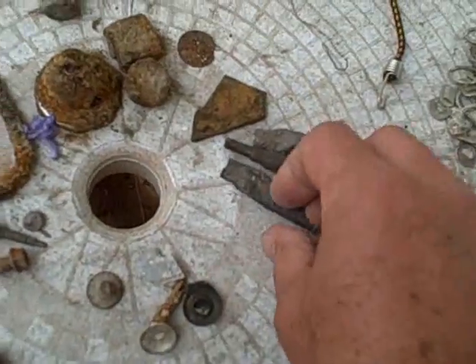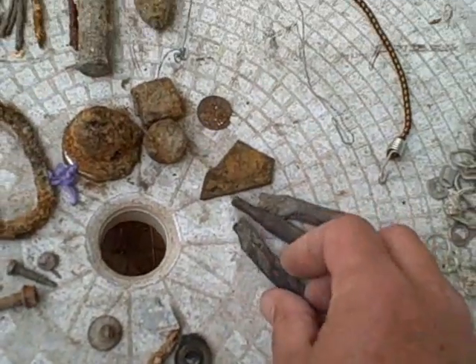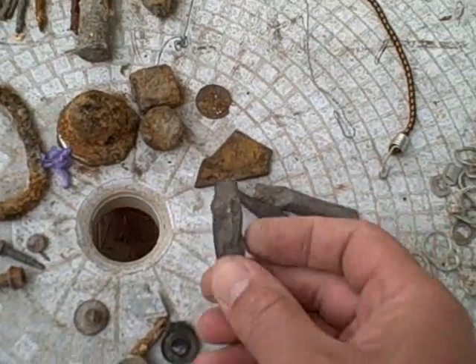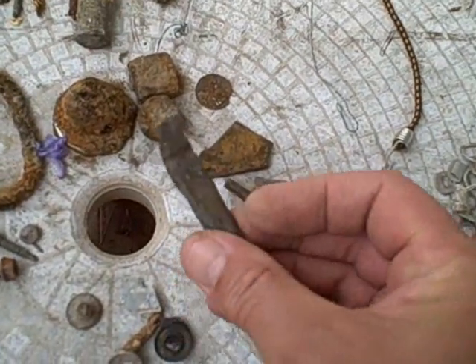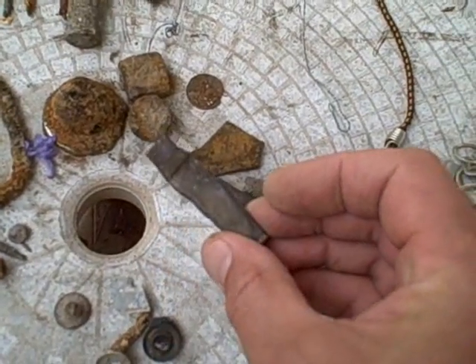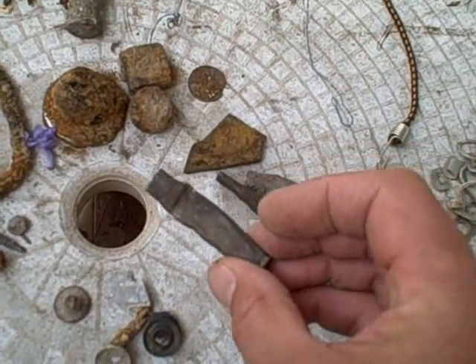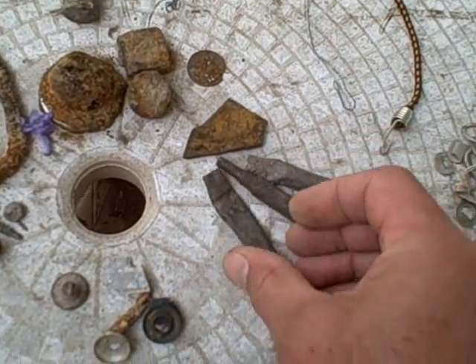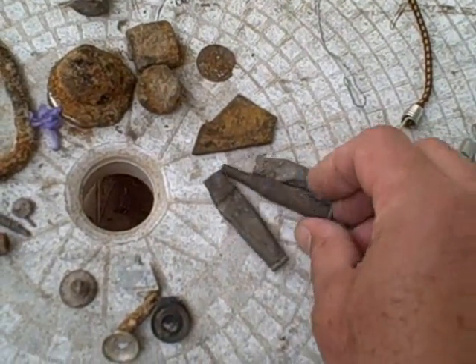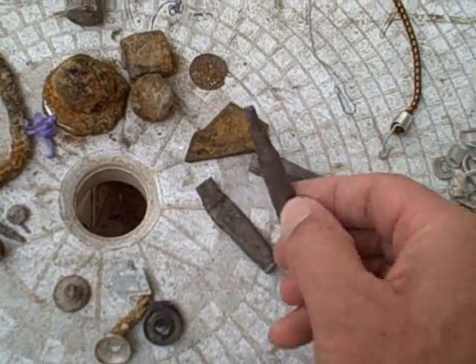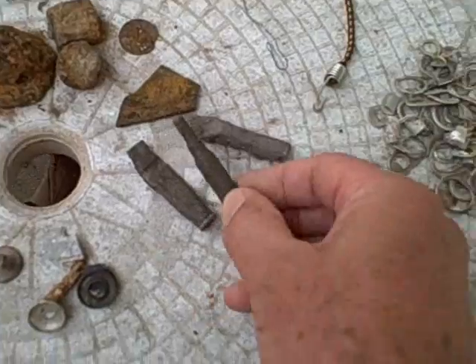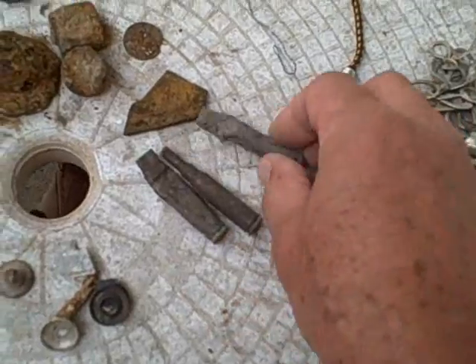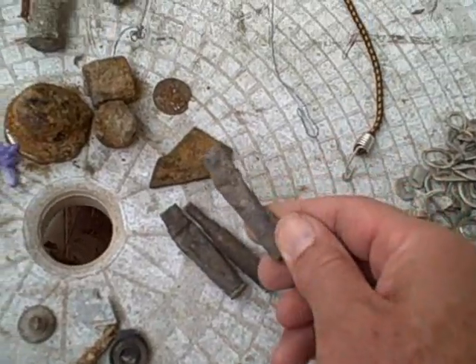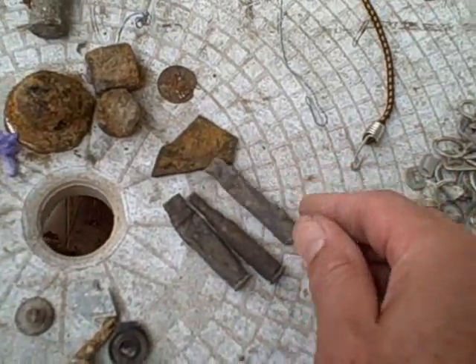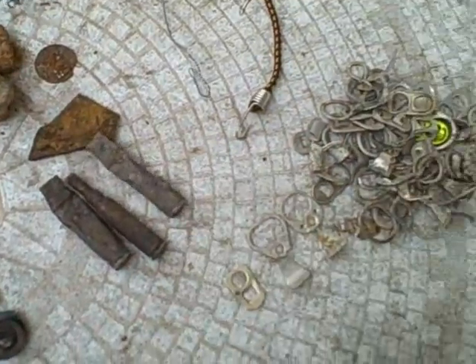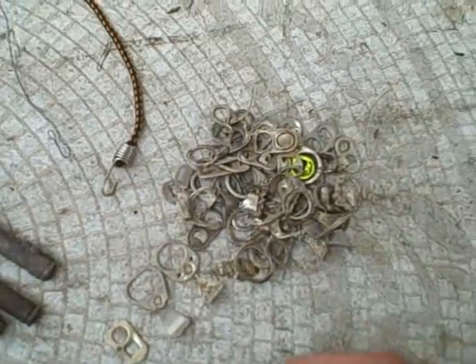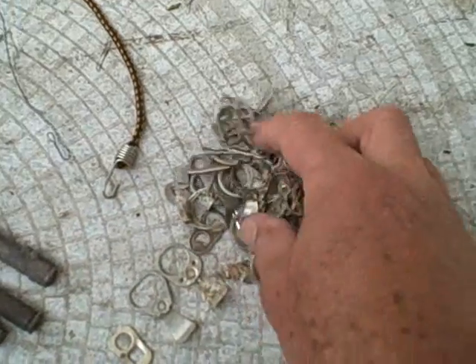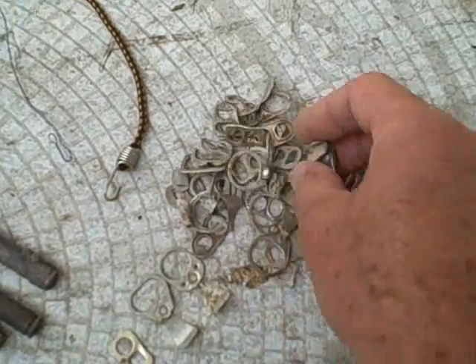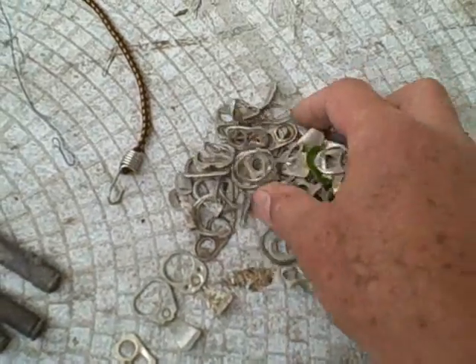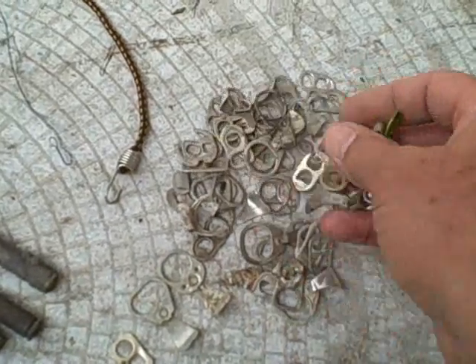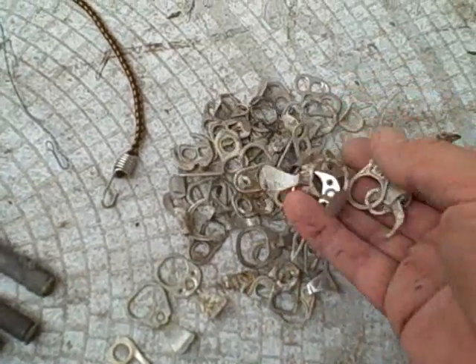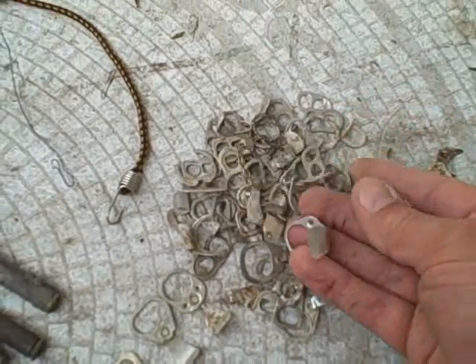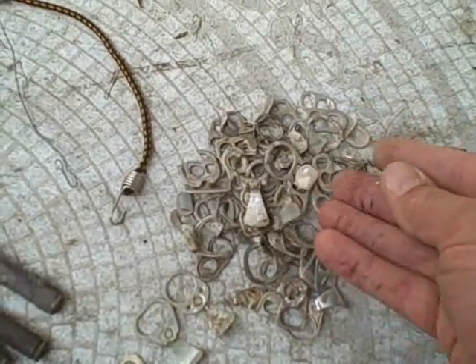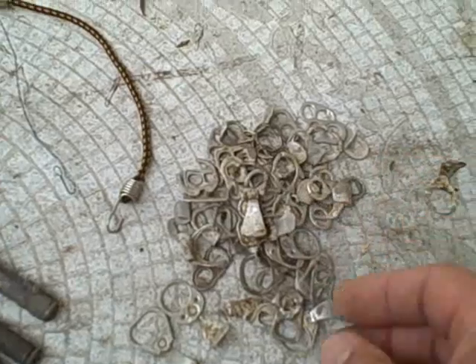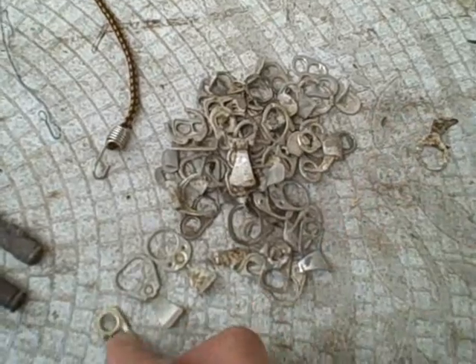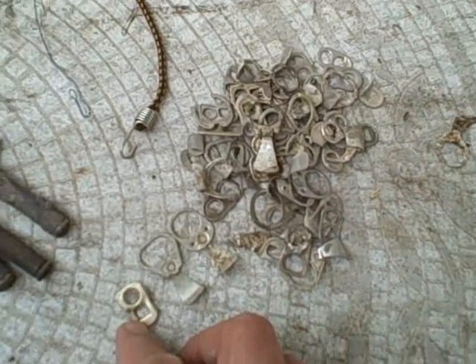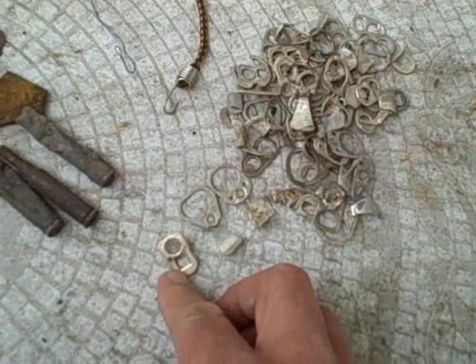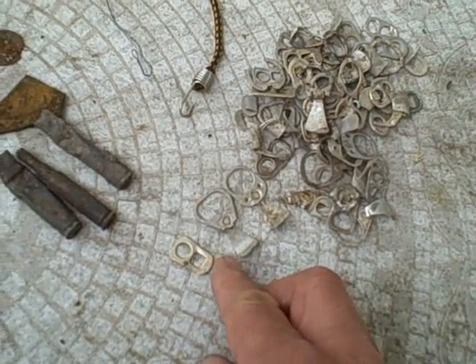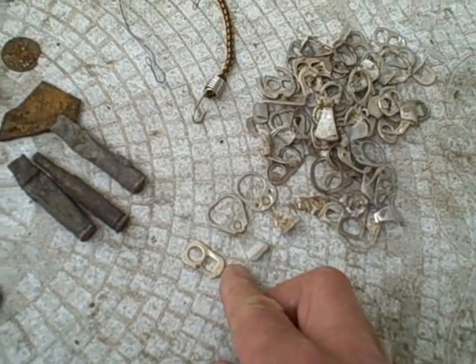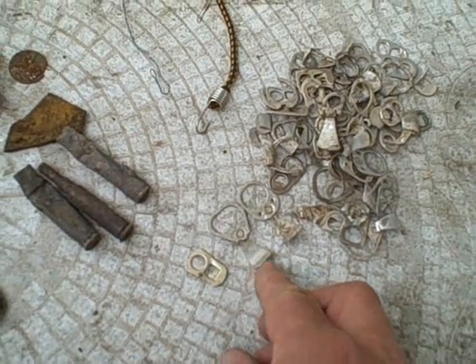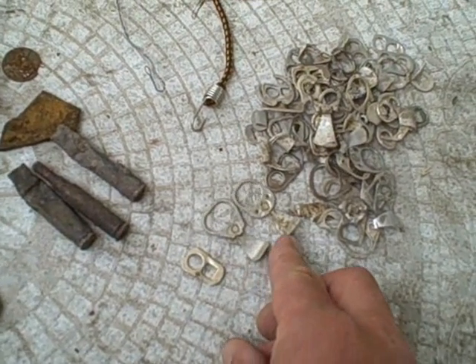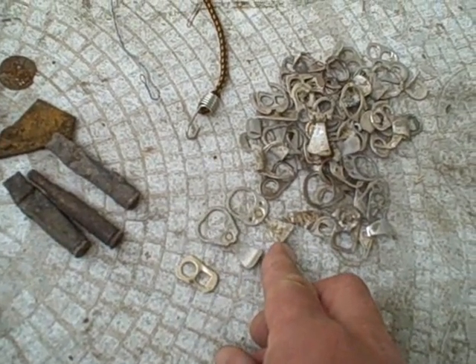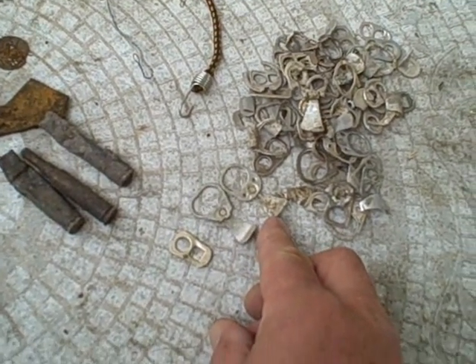A bunch of what looks like cyclone fence pieces or something here. There's a guitar string. You've got to have your shooters out there in the lake shooting something — you've got some shells. A big contingent of pop tops: new, older, older still.